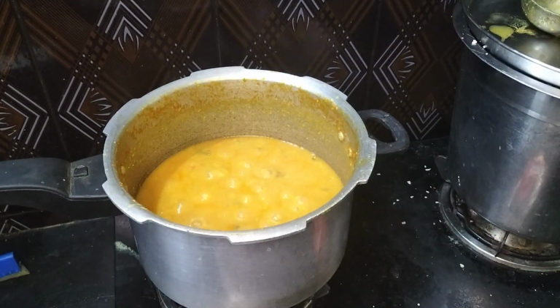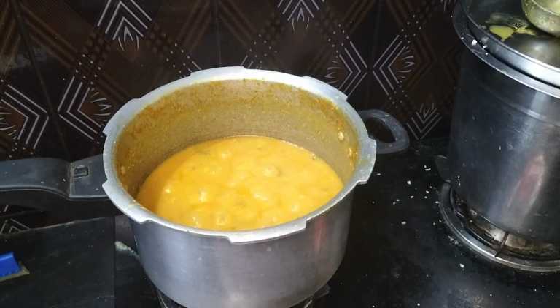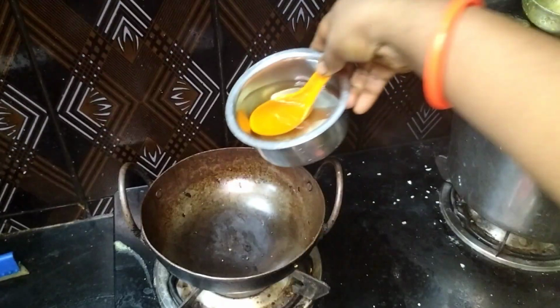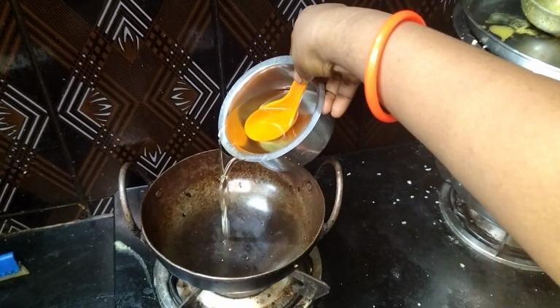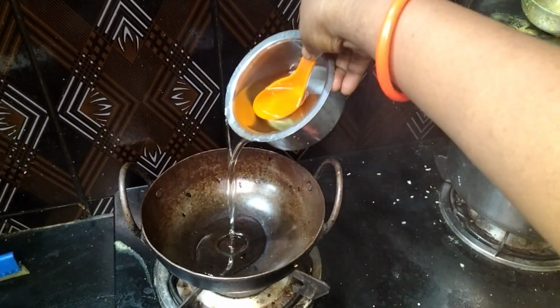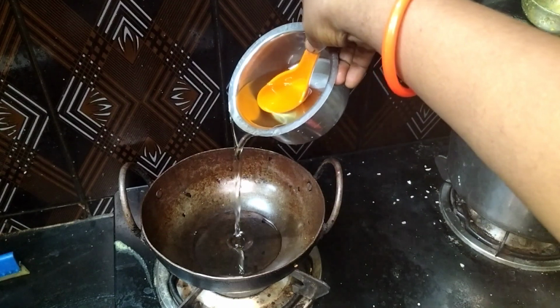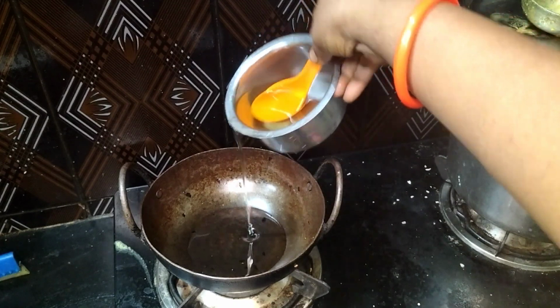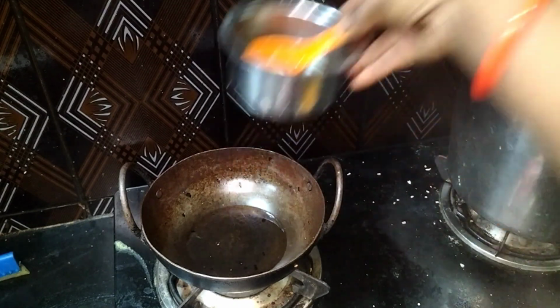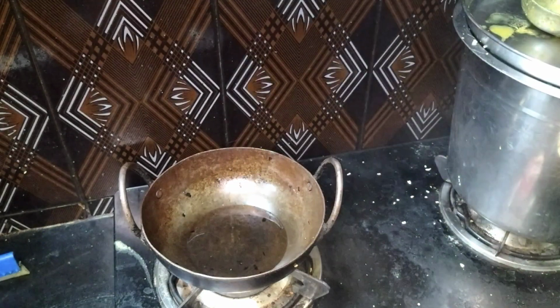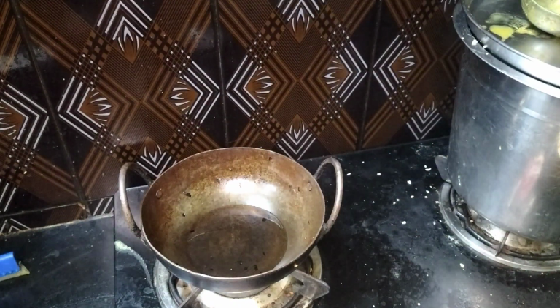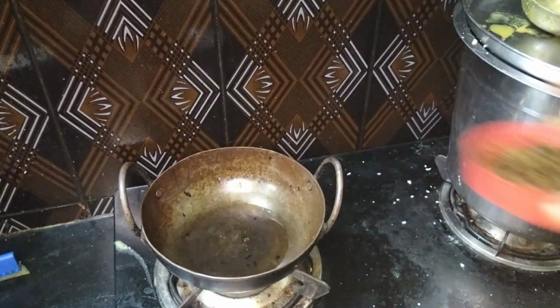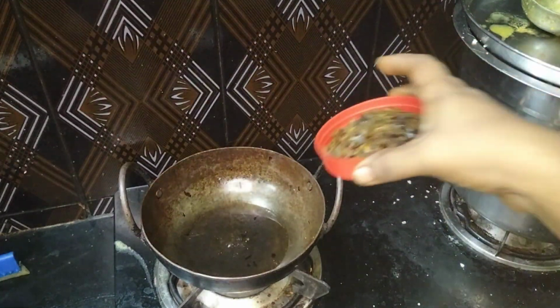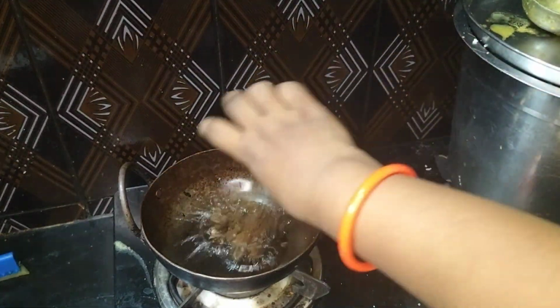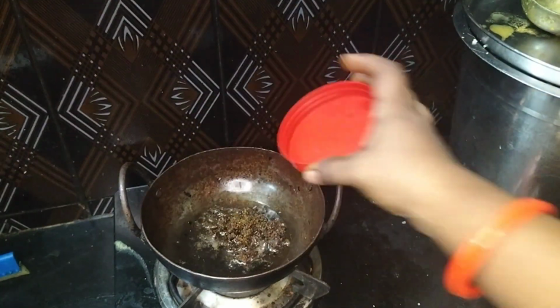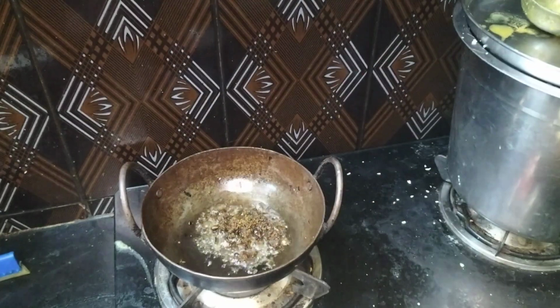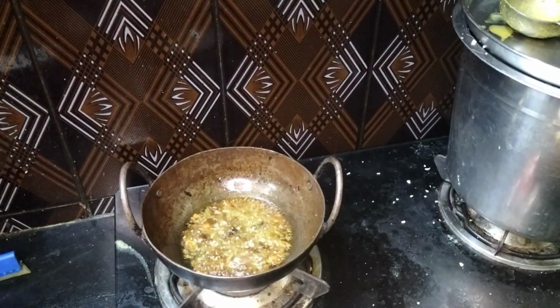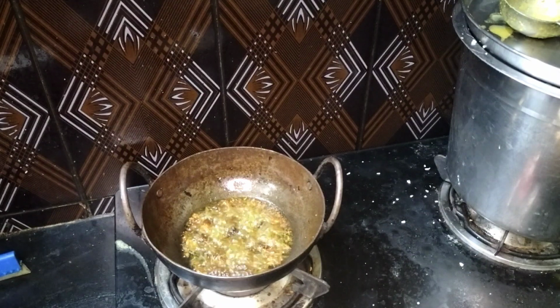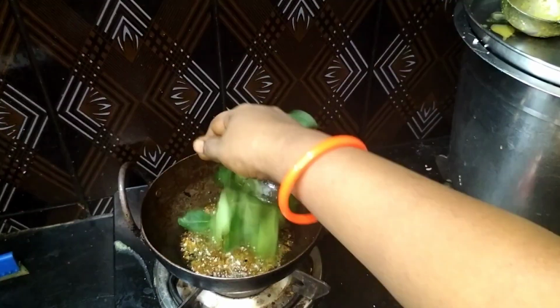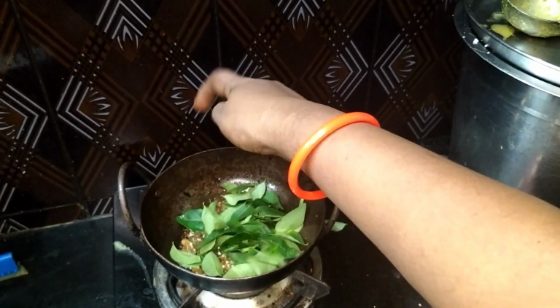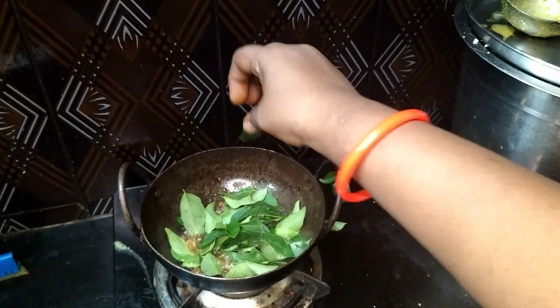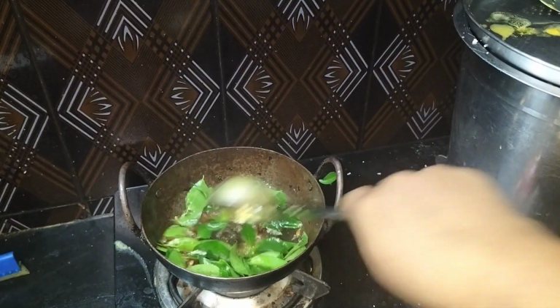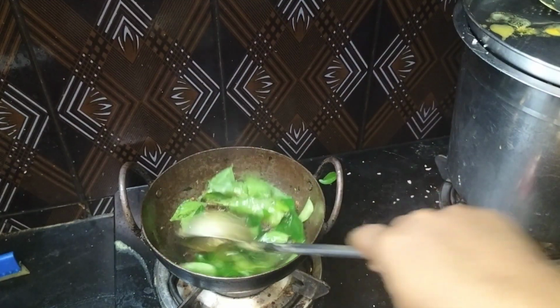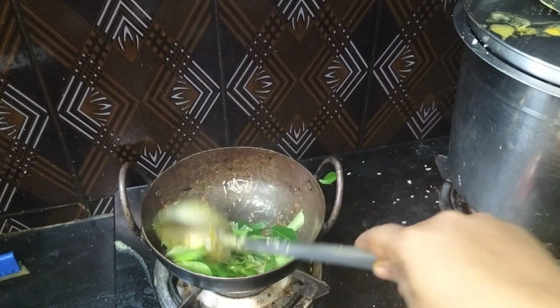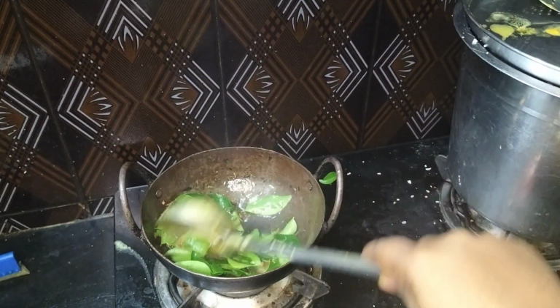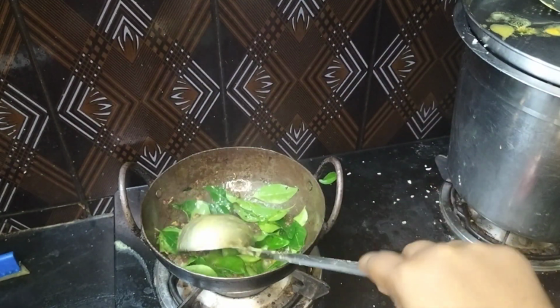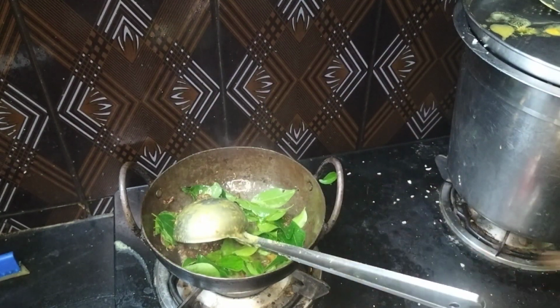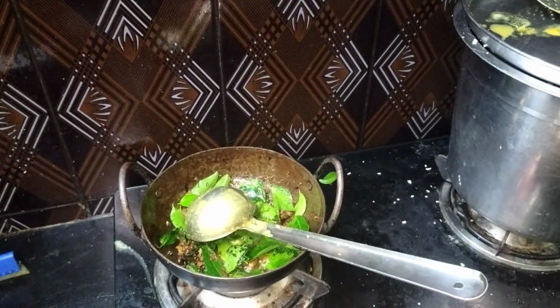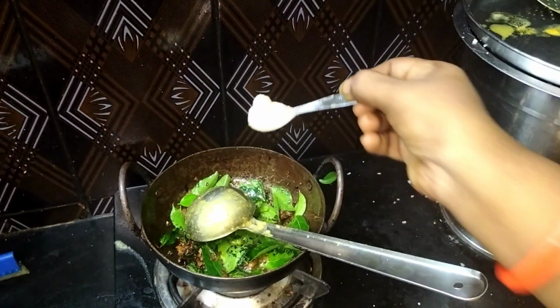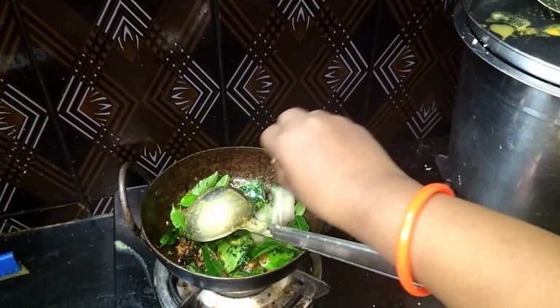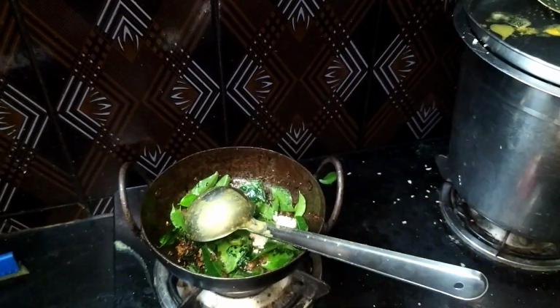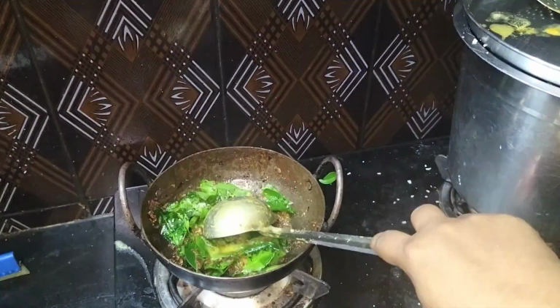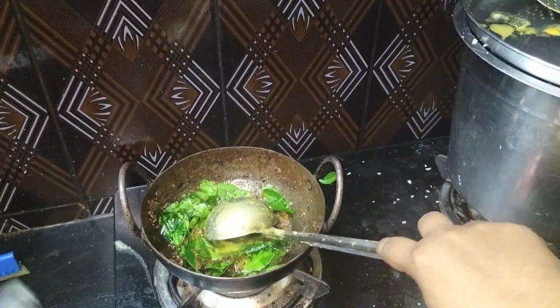We will clean it. We will put a pot on the pot. We will mix it in the pot. This is a nice pot.